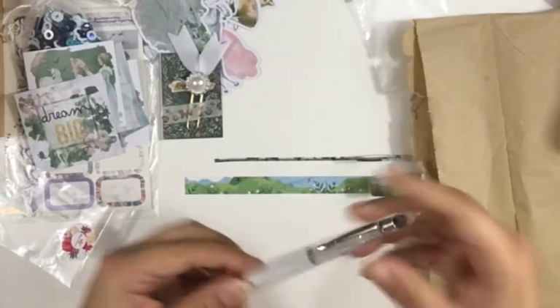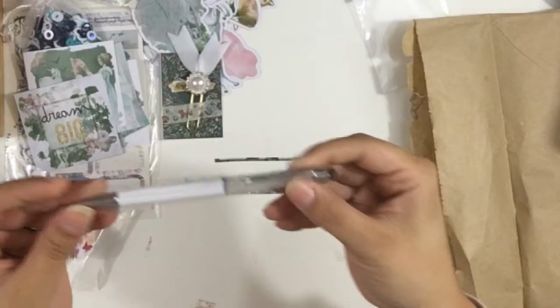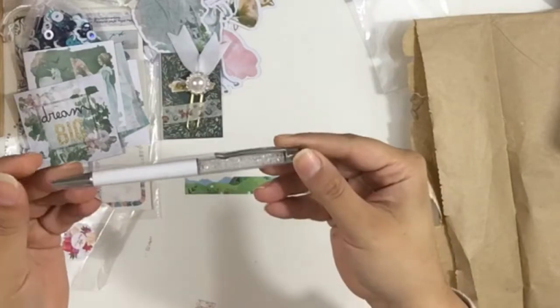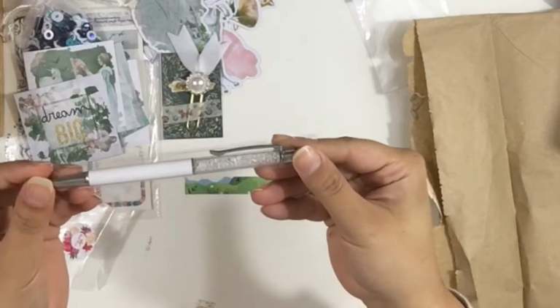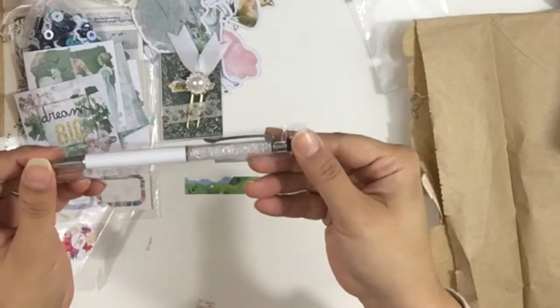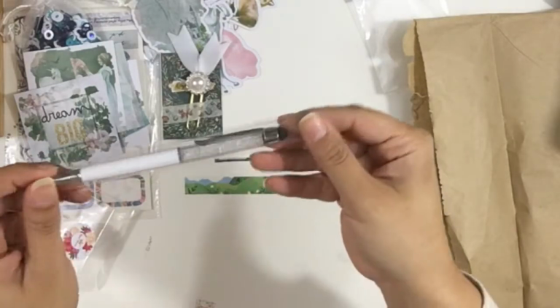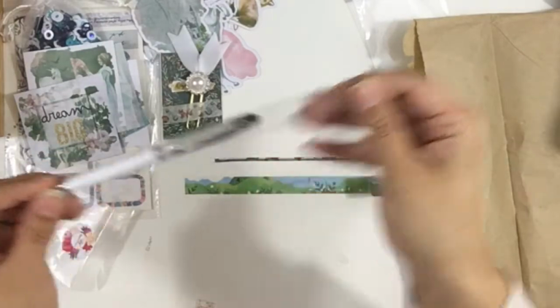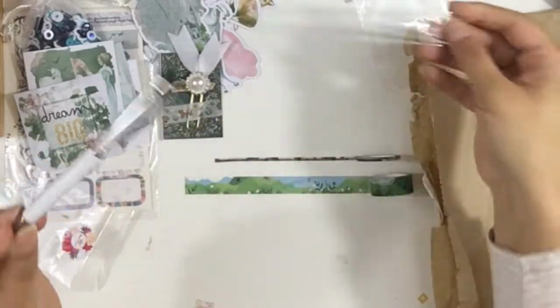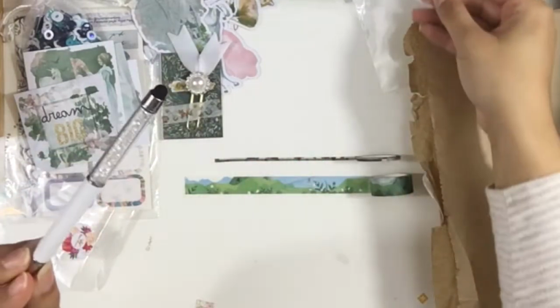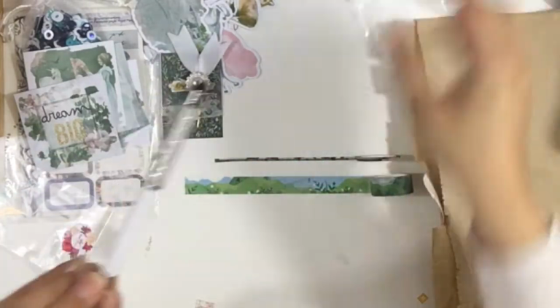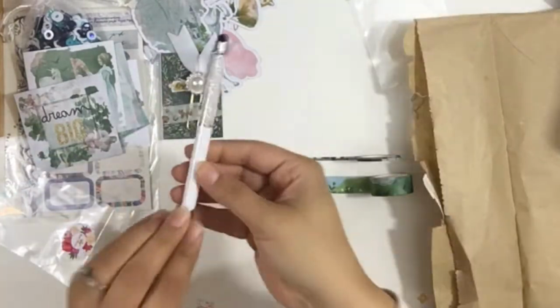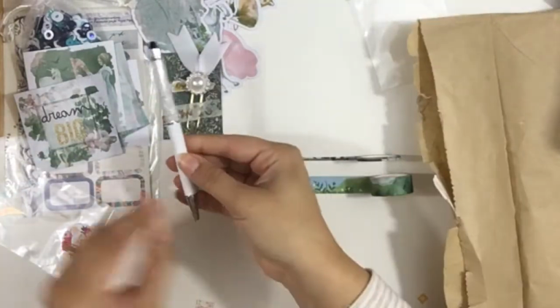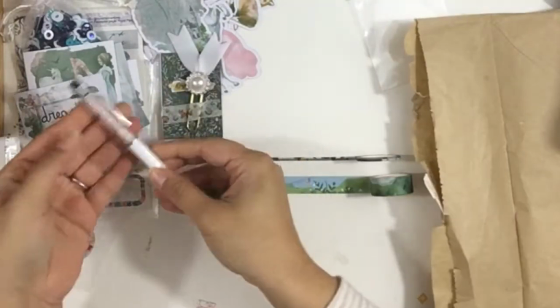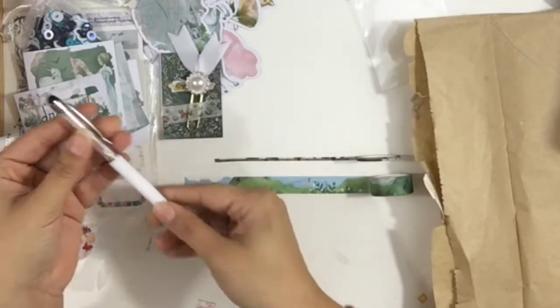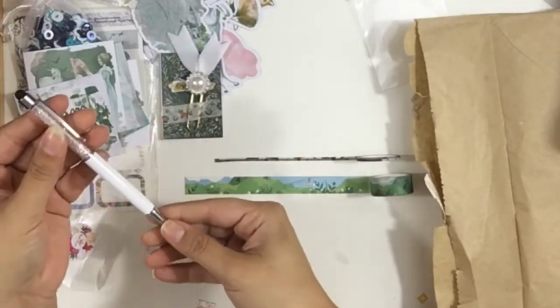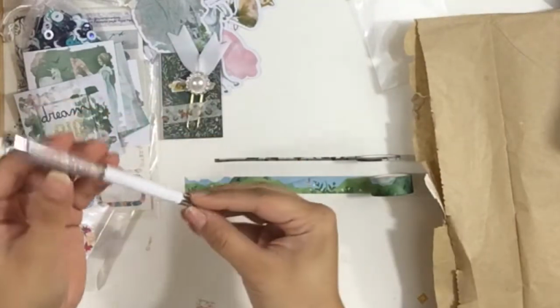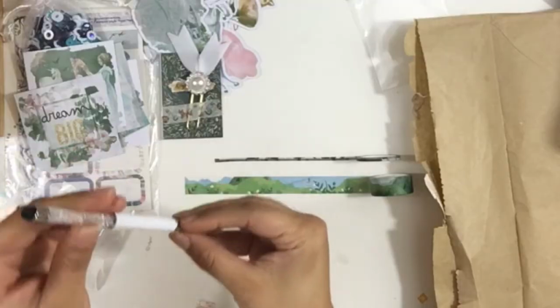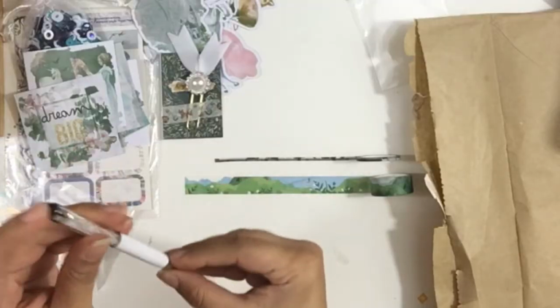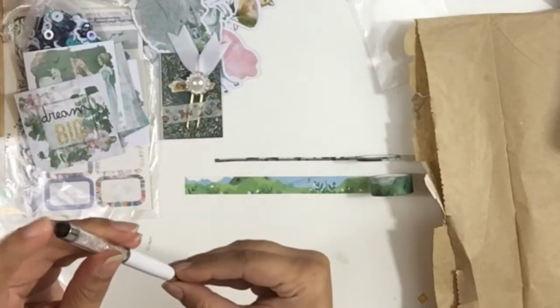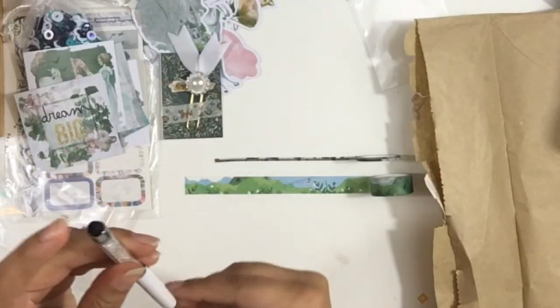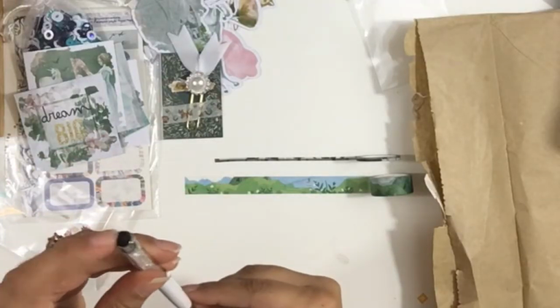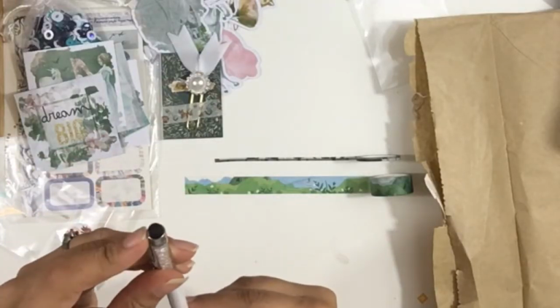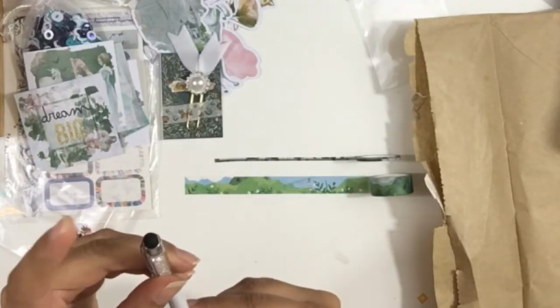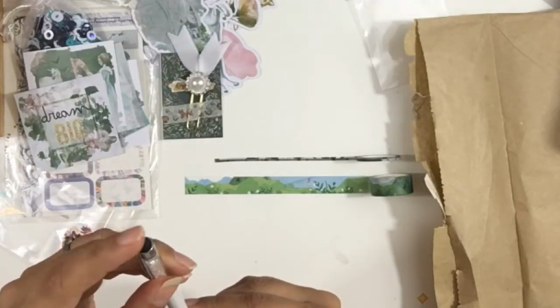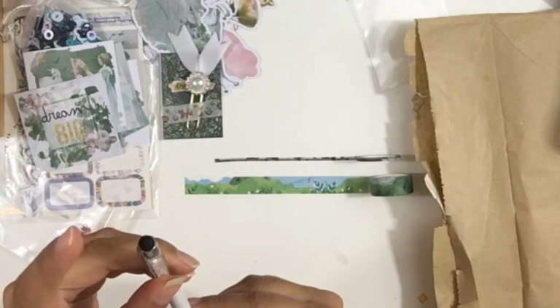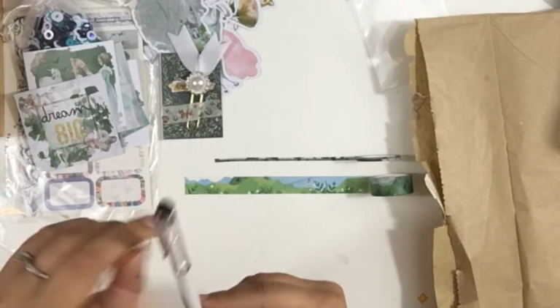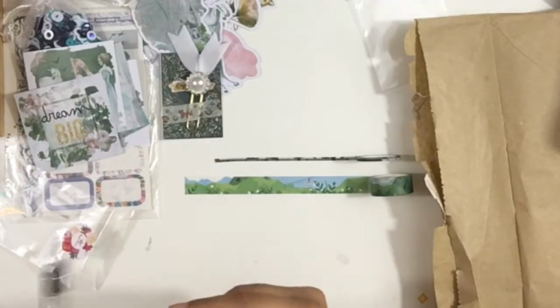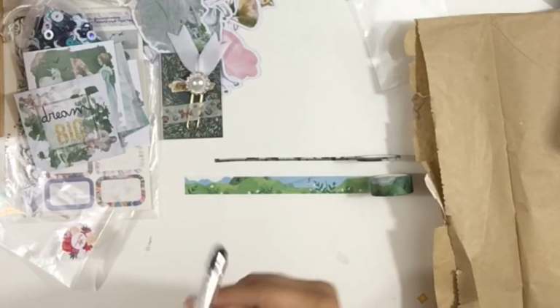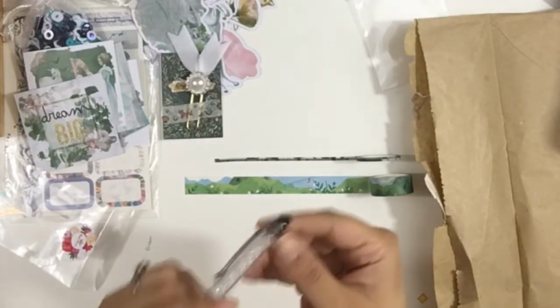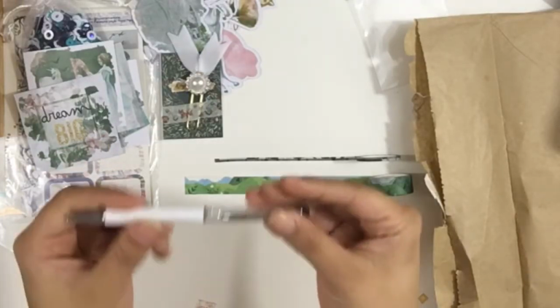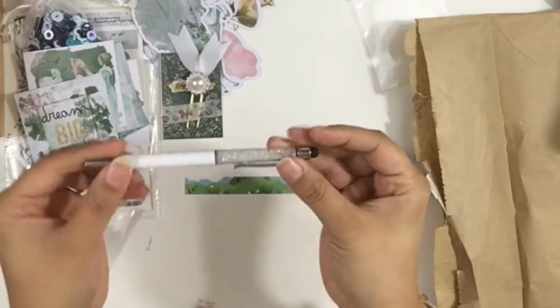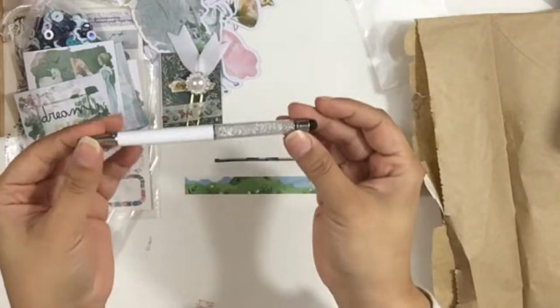And then we get a white crystal pen. Very cohesive with the rest of the theme — very snowy. And it has this little stylus tip, so I think you can use it on your phone or iPad or whatever.